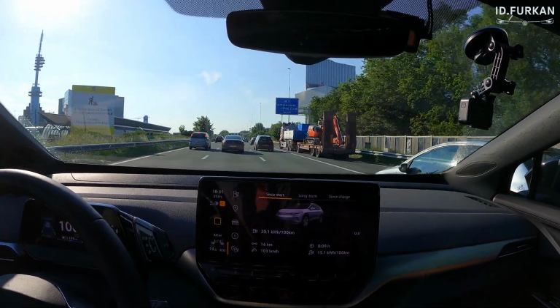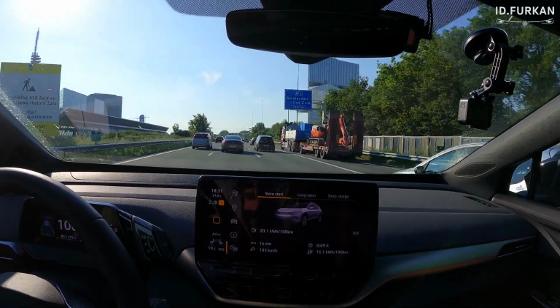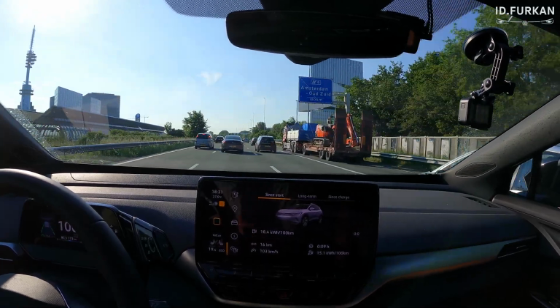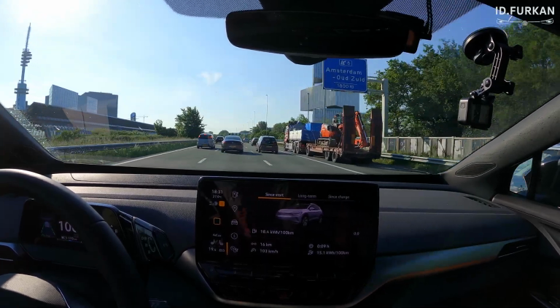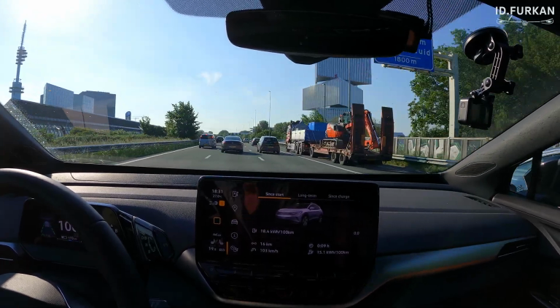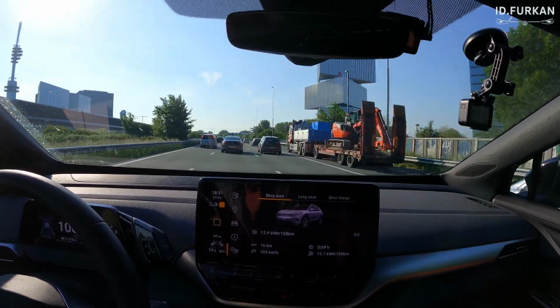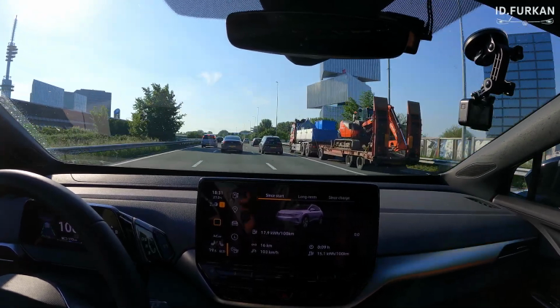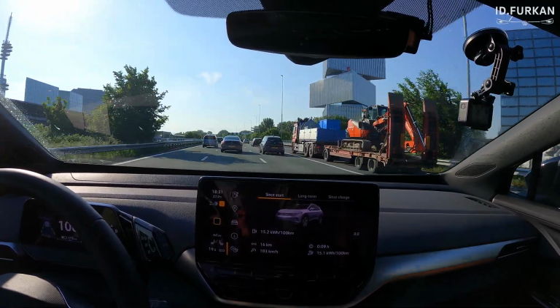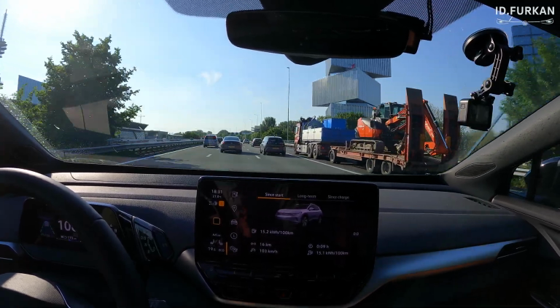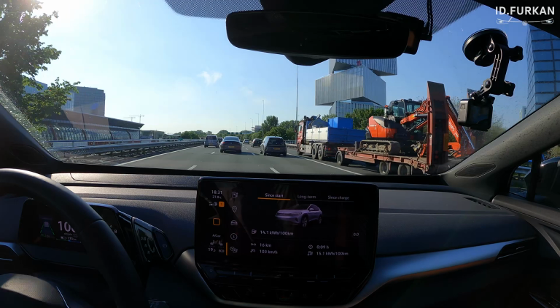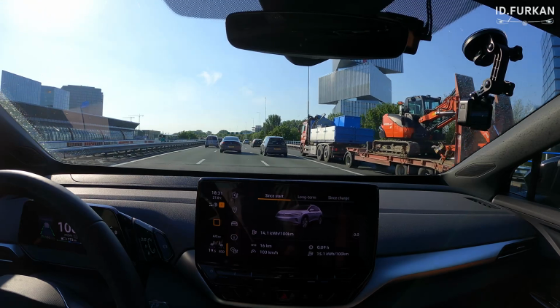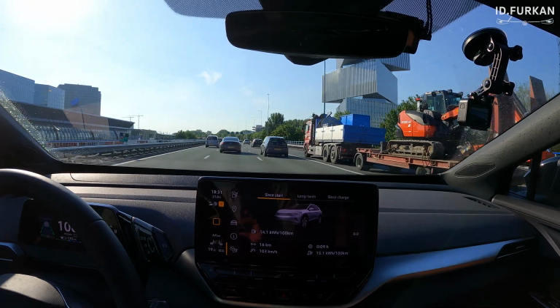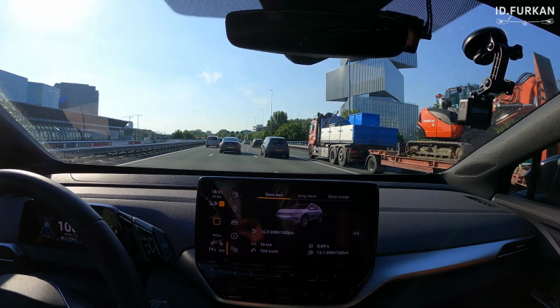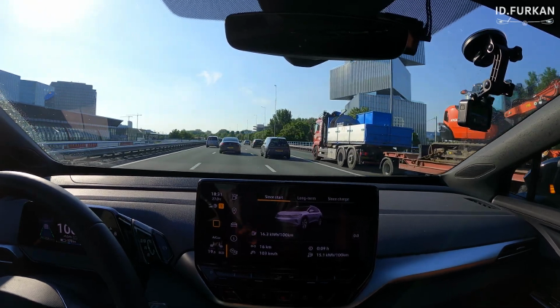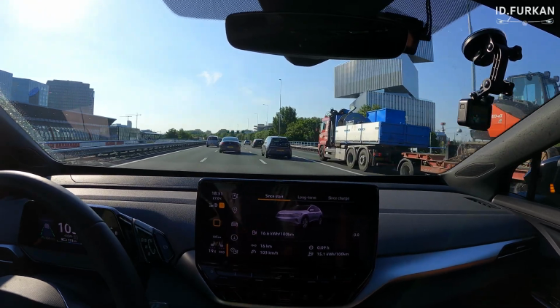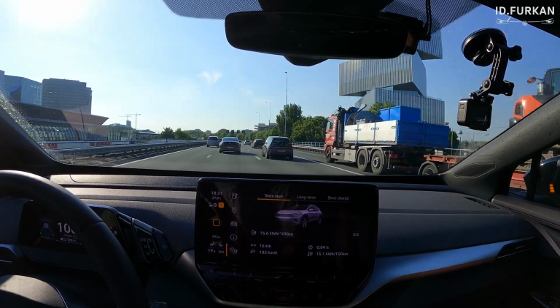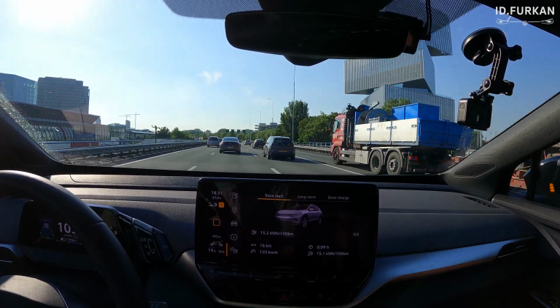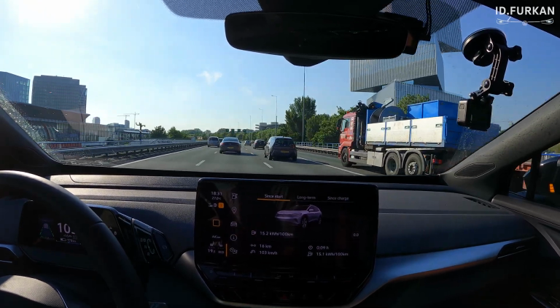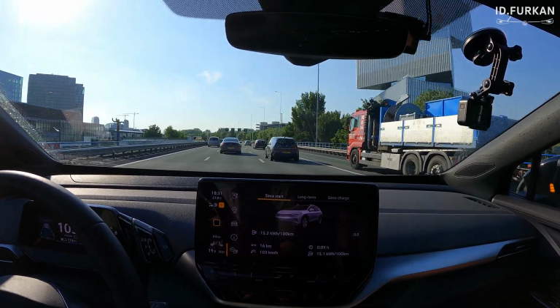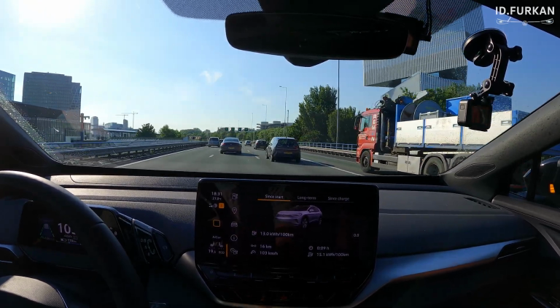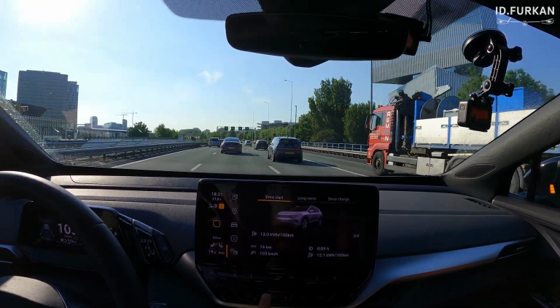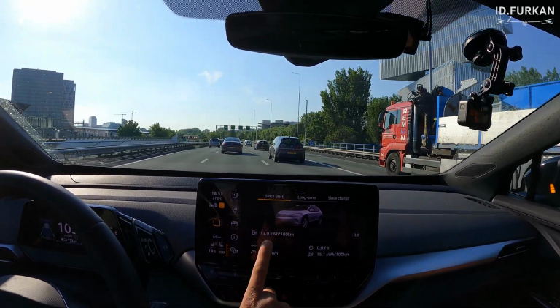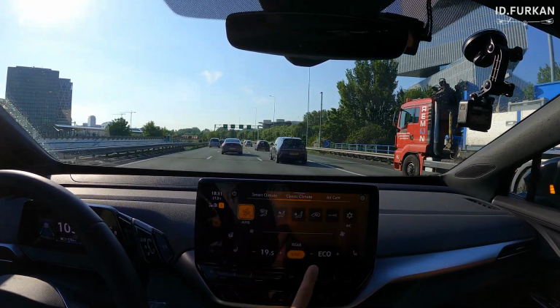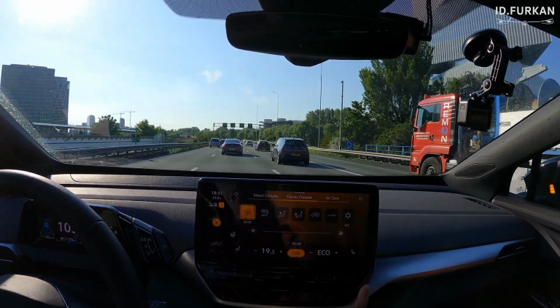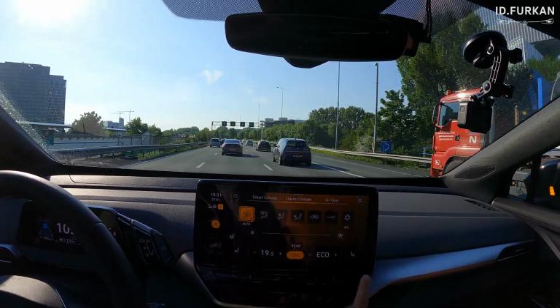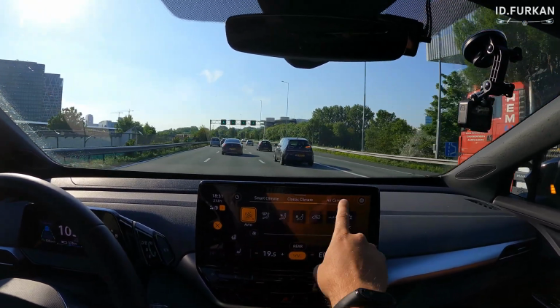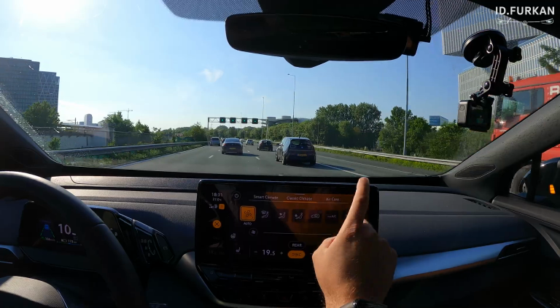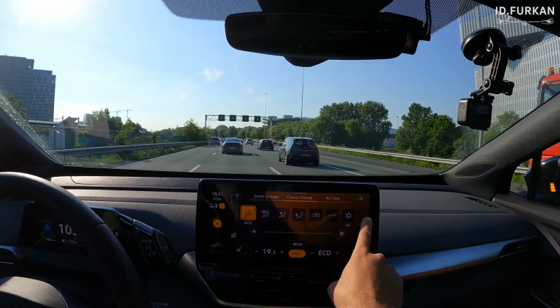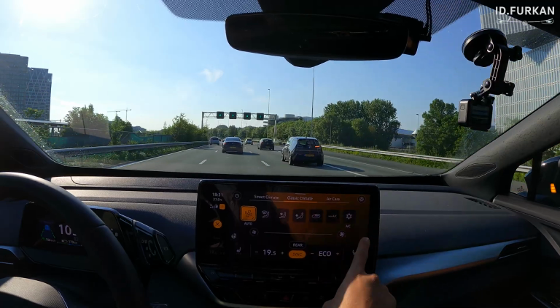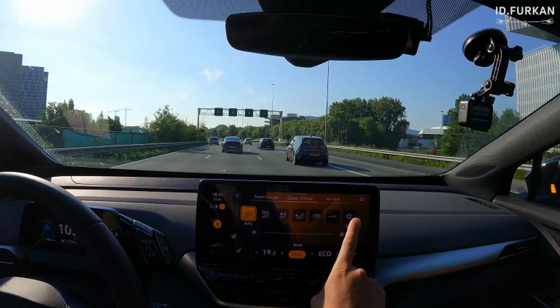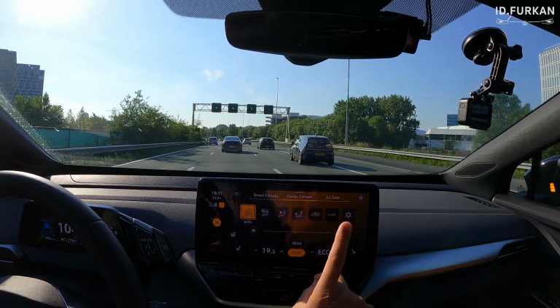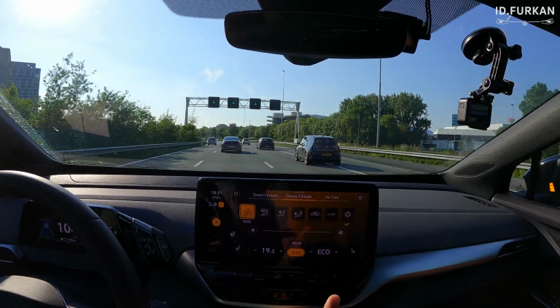Just to clarify — climate control is on but AC compressor is off. It's not totally off, it's just blowing air at the current ambient temperature.